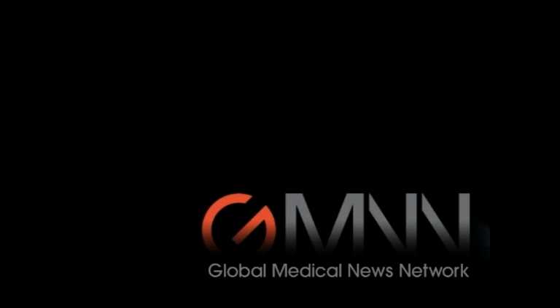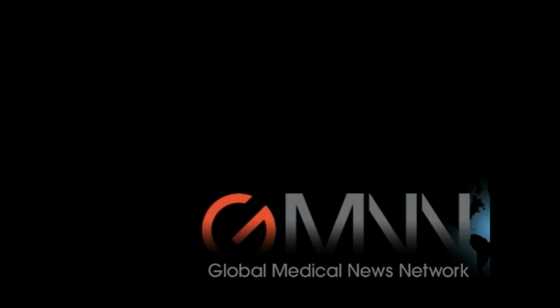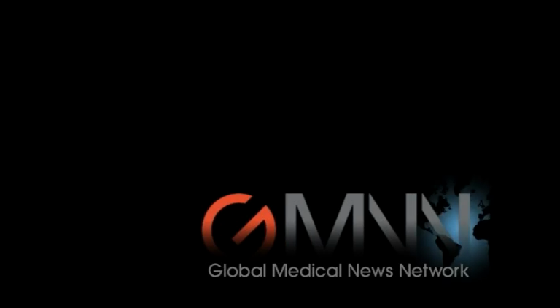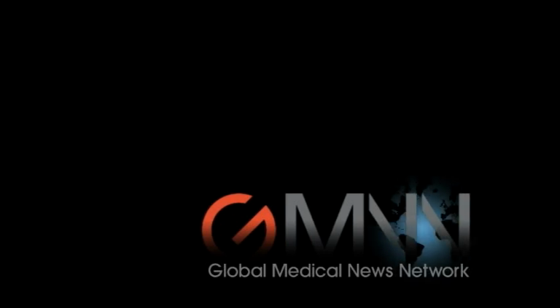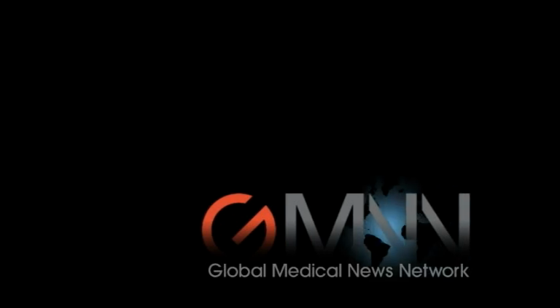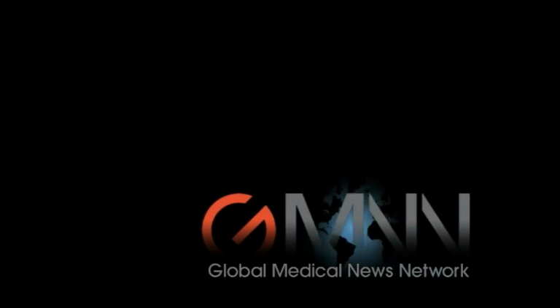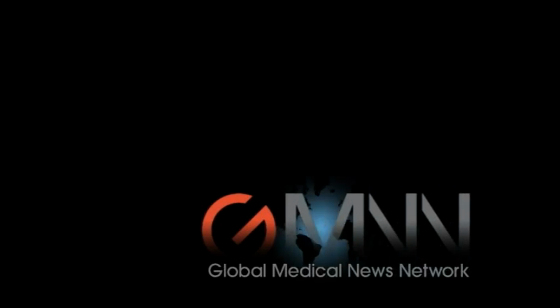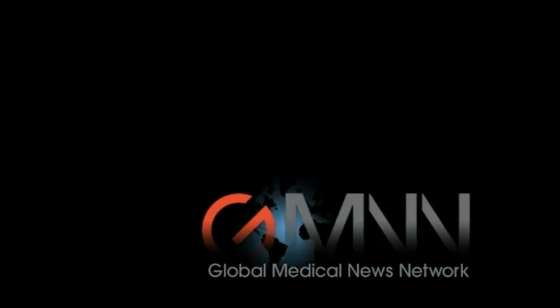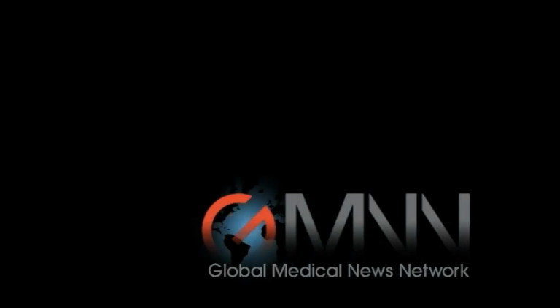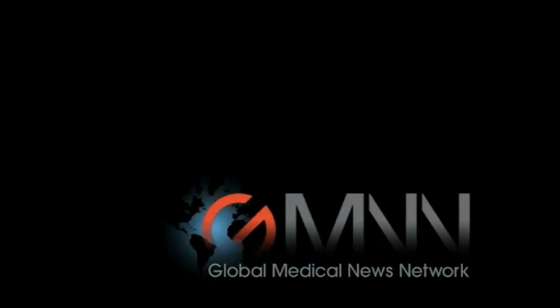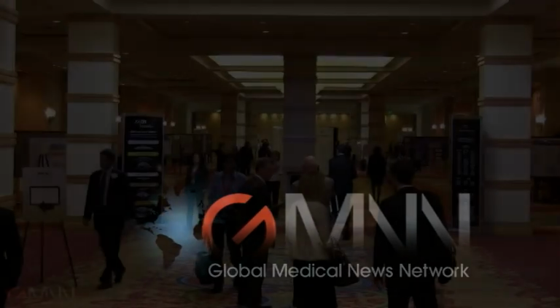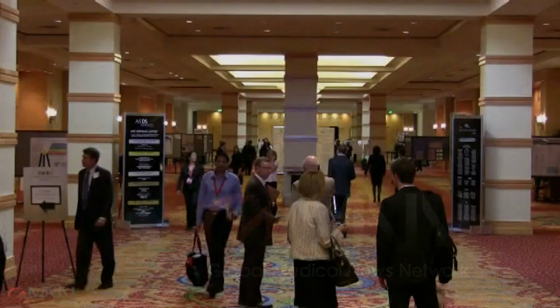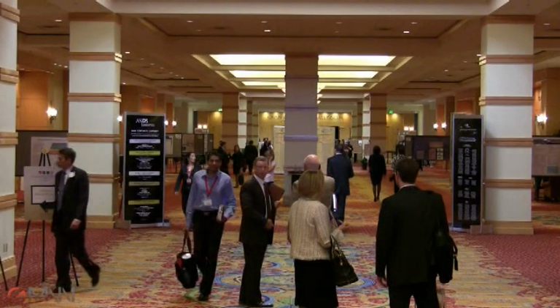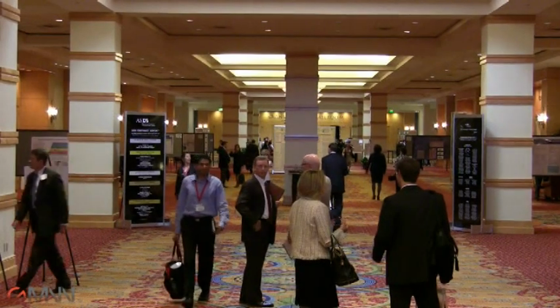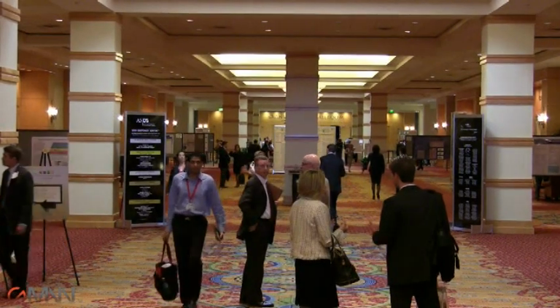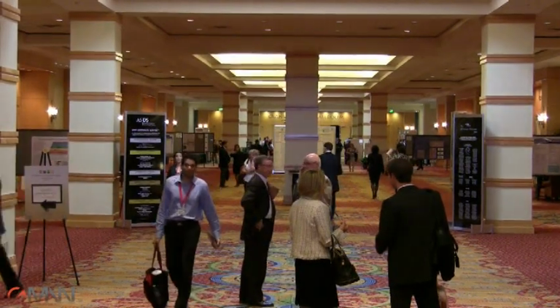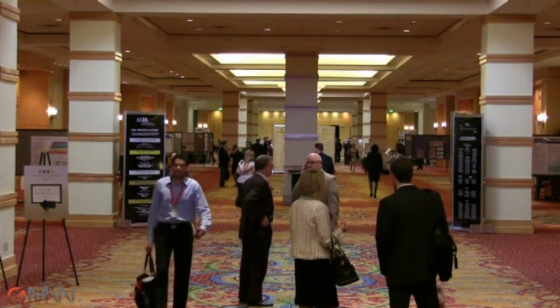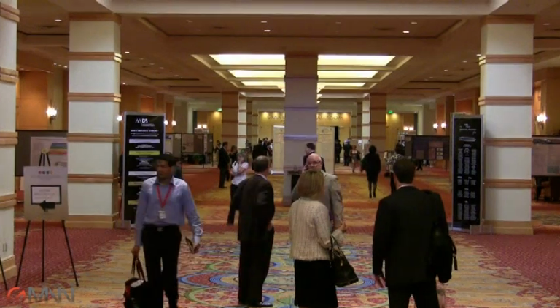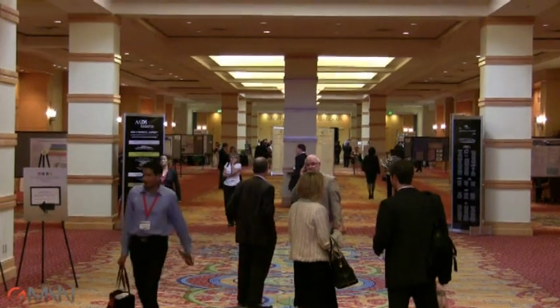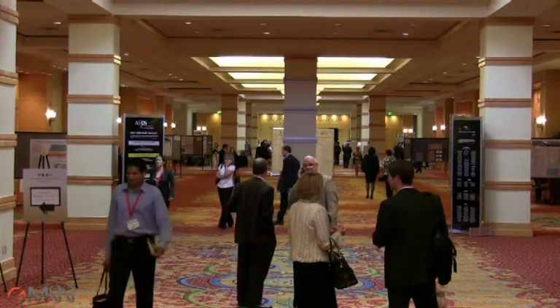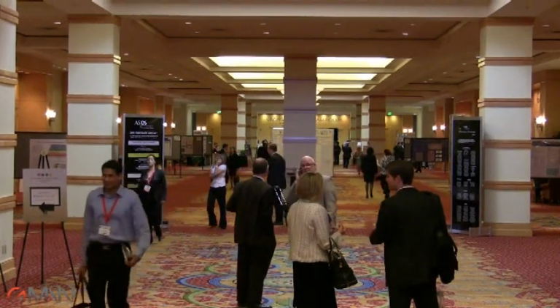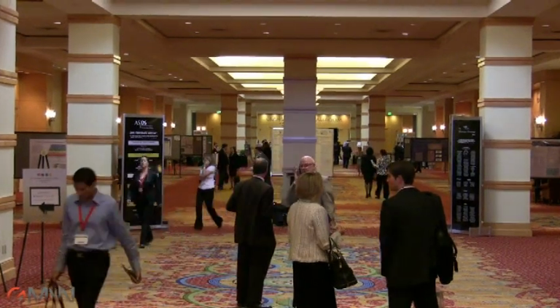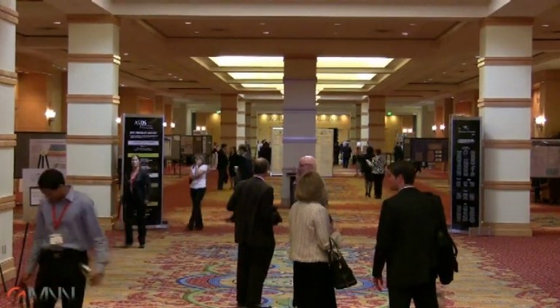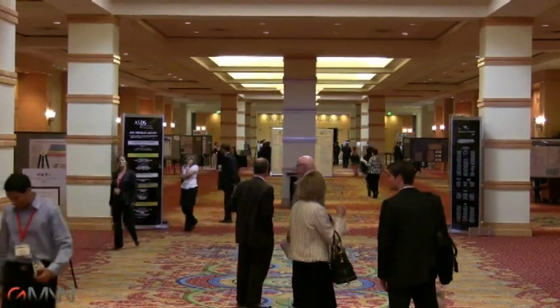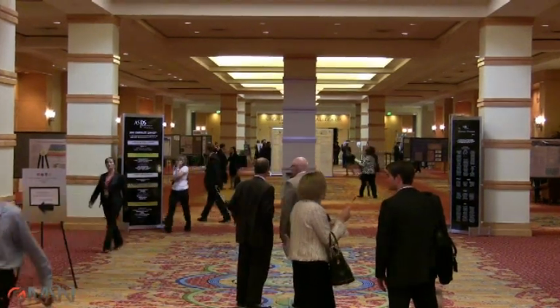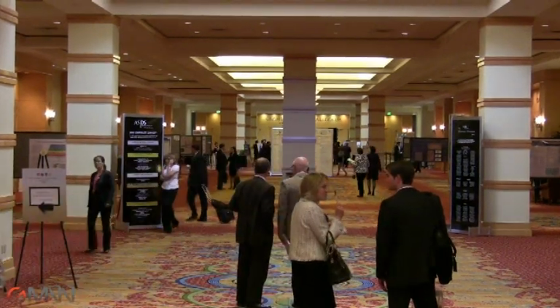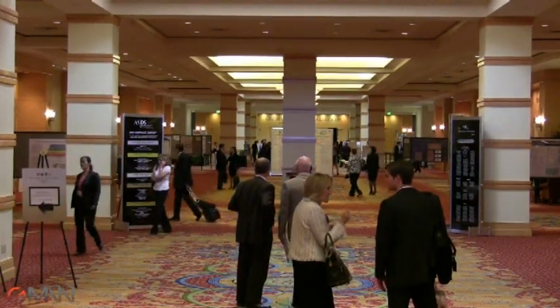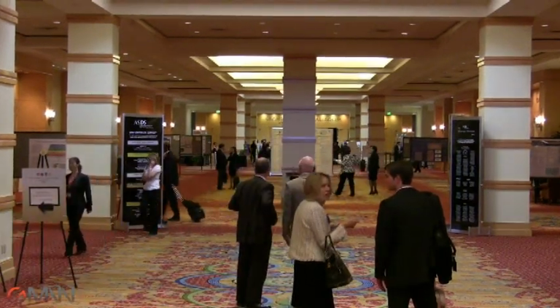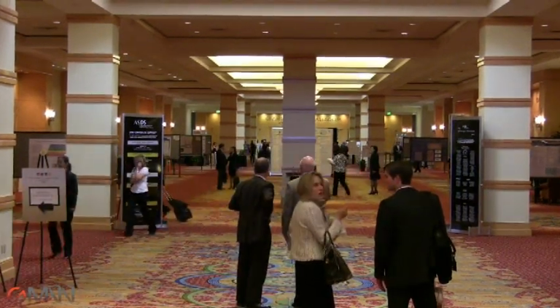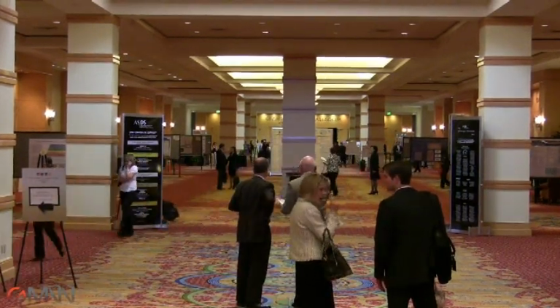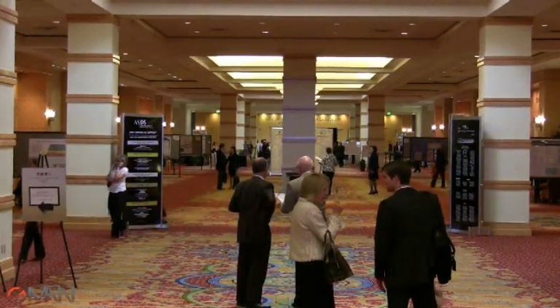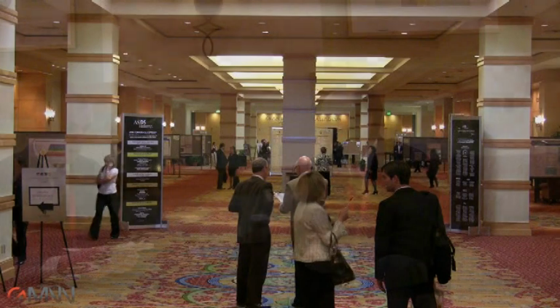This is Damian McNamara, Global Medical News Network, at the American Society for Dermatologic Surgery and the American Society of Cosmetic Dermatology and Aesthetic Surgeon's Meeting in Phoenix. And with me is Dr. Victor Ross.